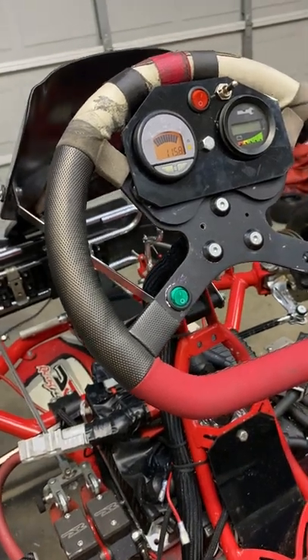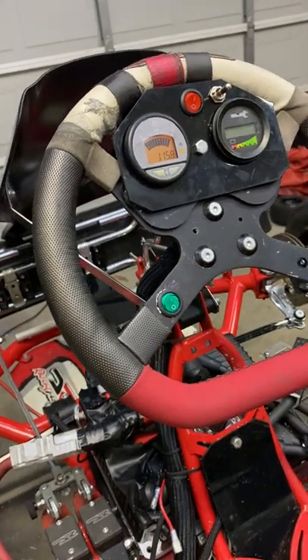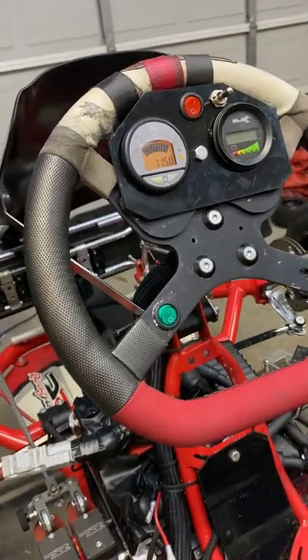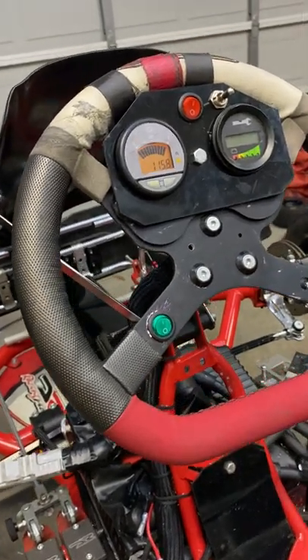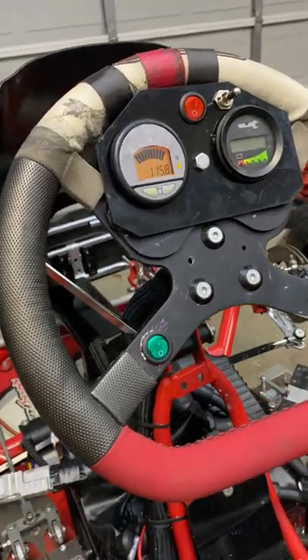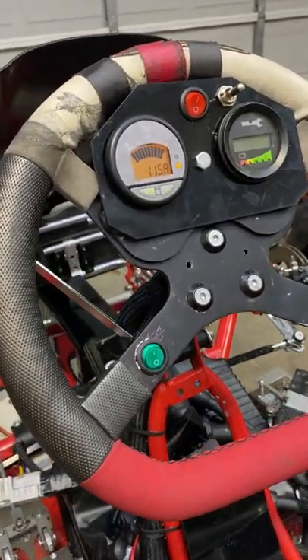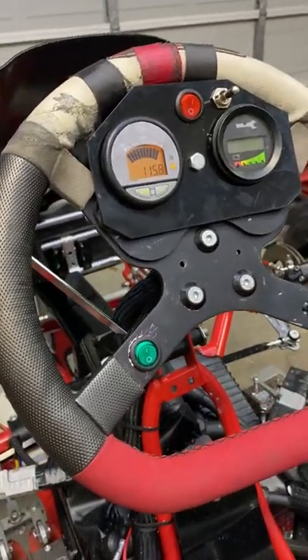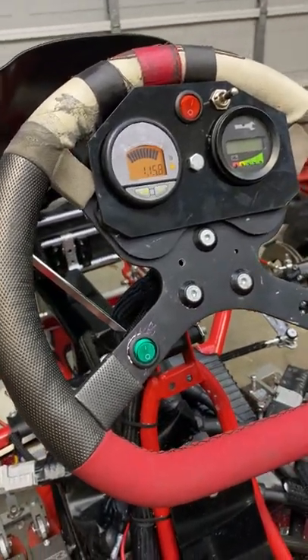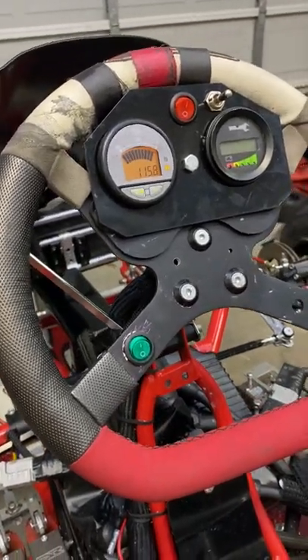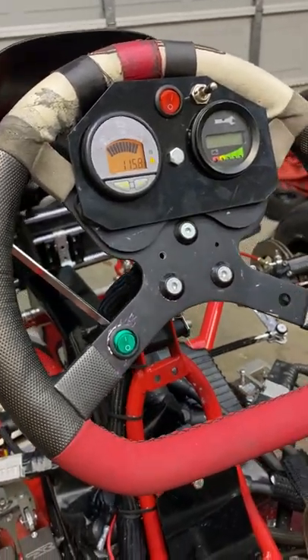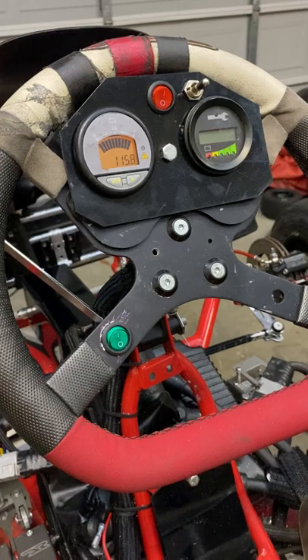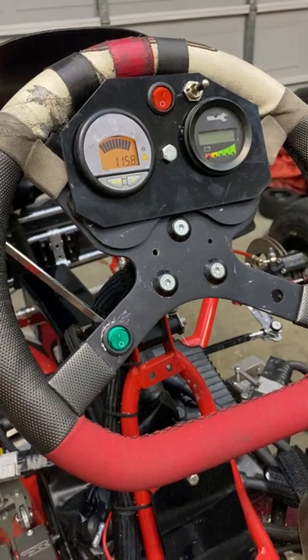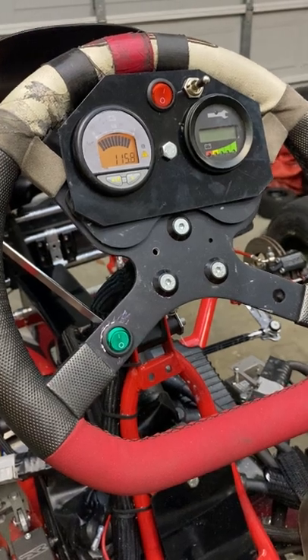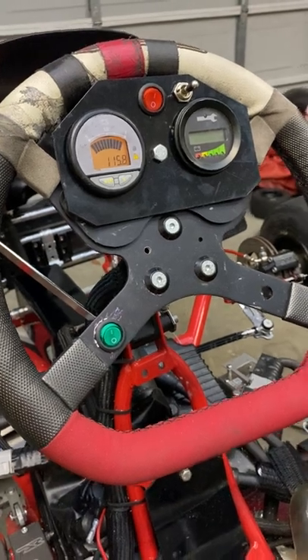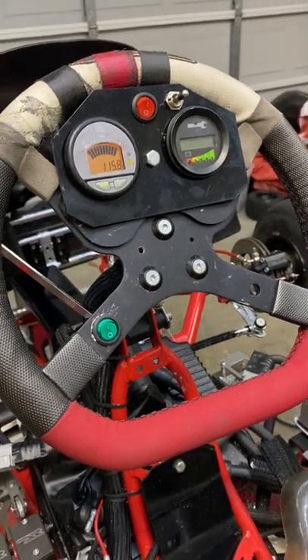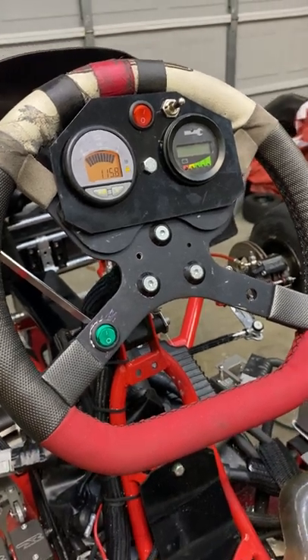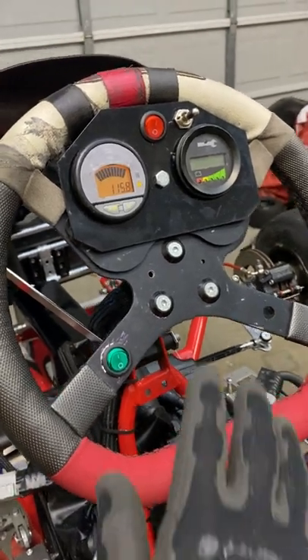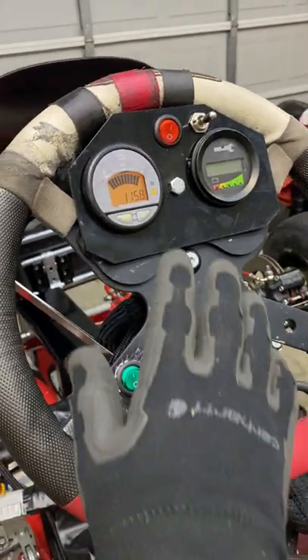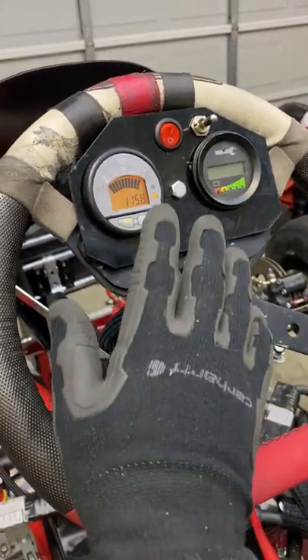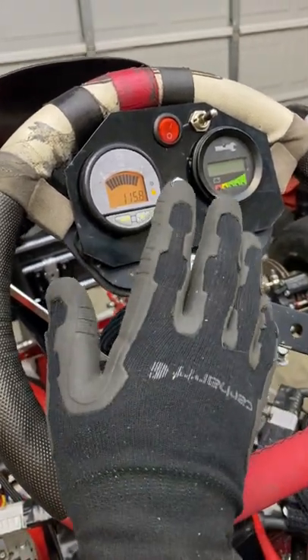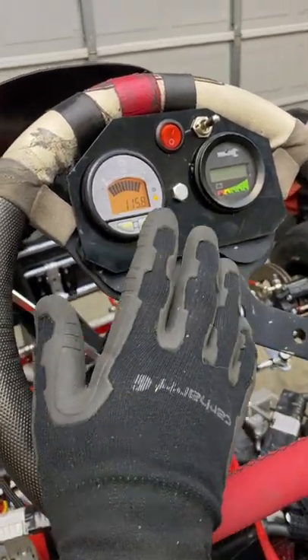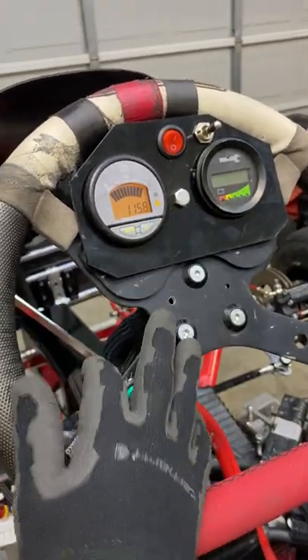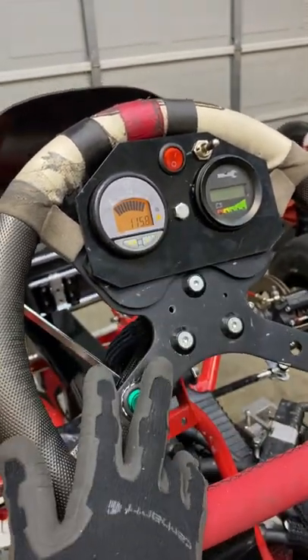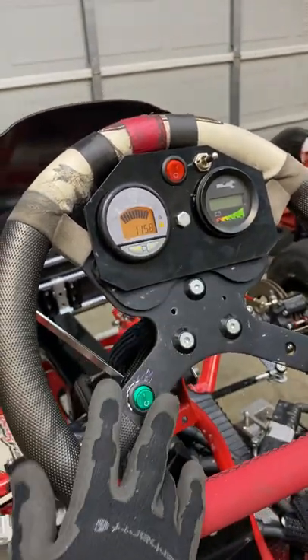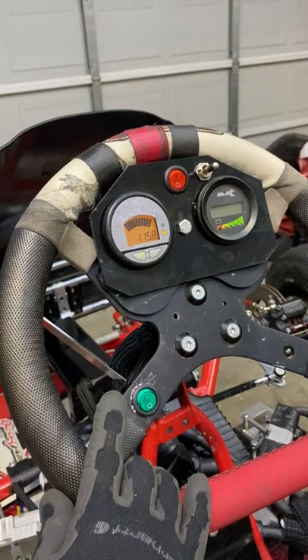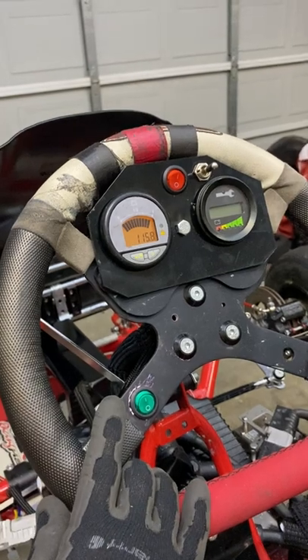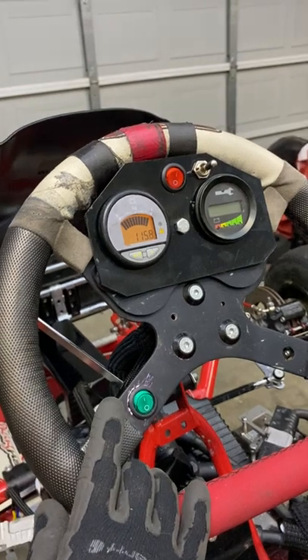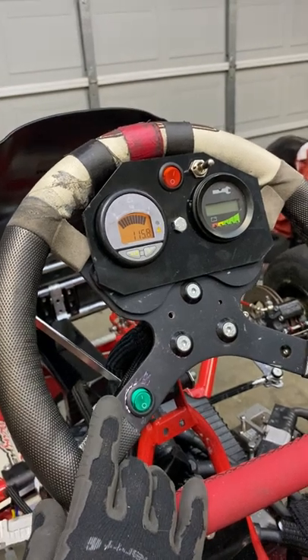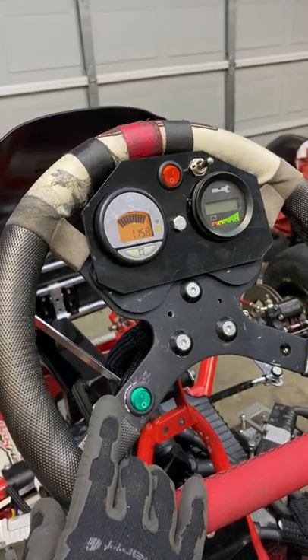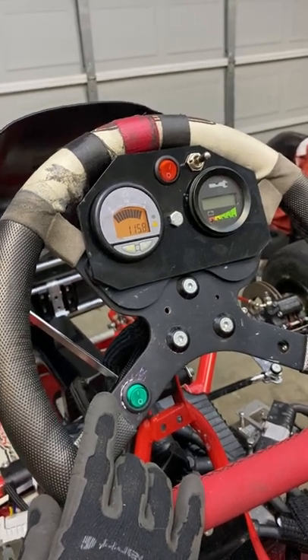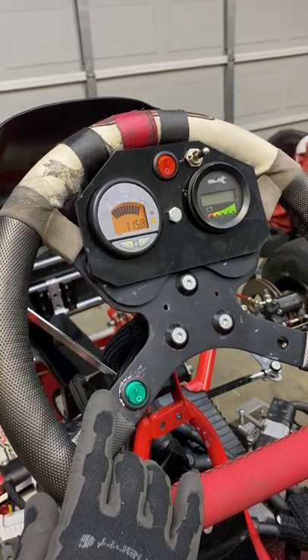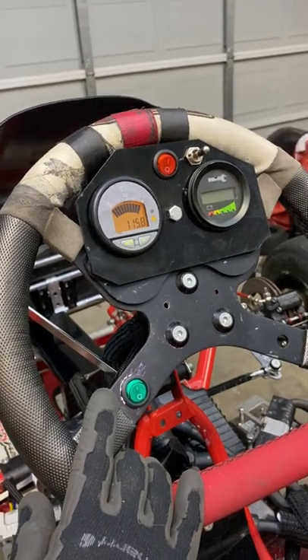Good evening, everyone. This is Gary Little from Vextrek in Augusta, Georgia. I just want to go over a few items regarding the dashboard for our prototype electric go-kart.